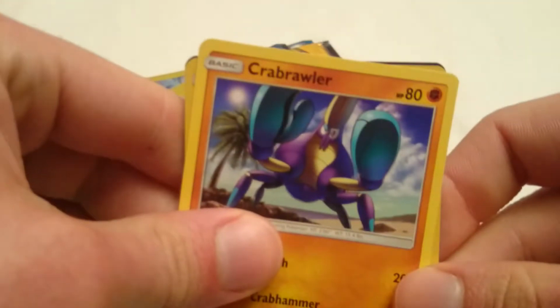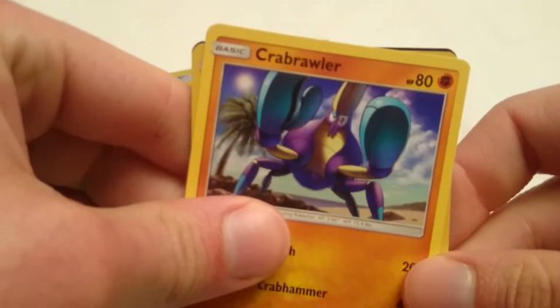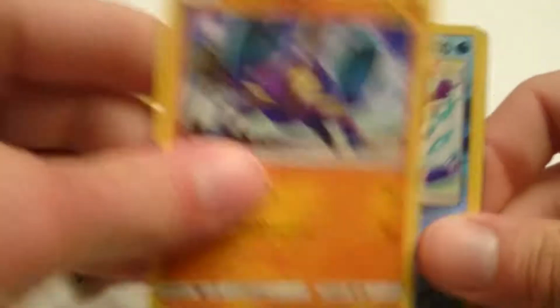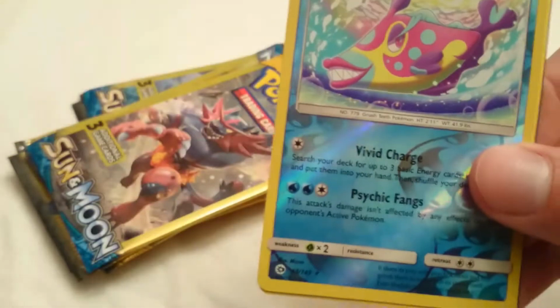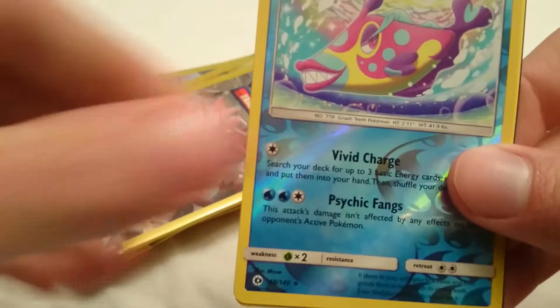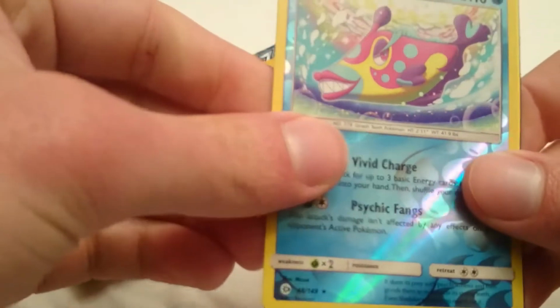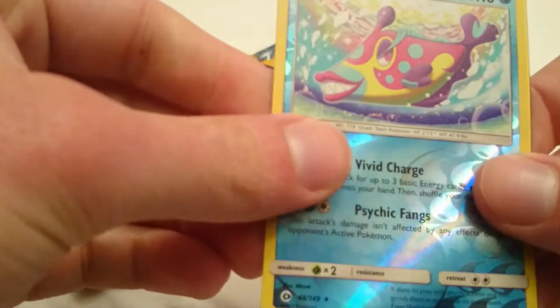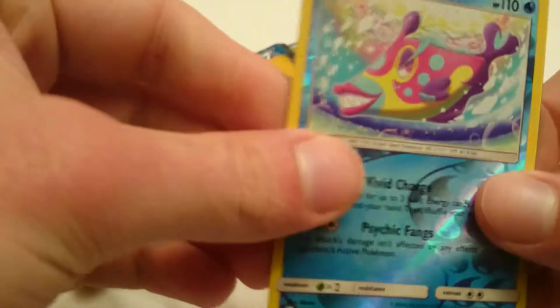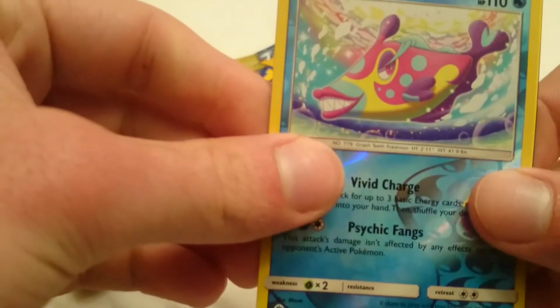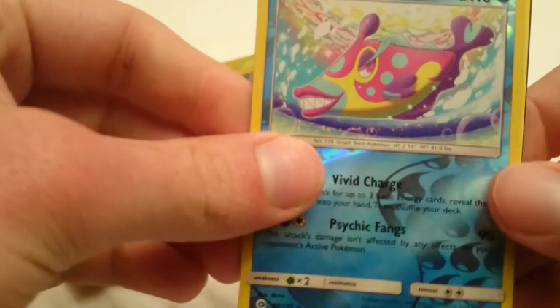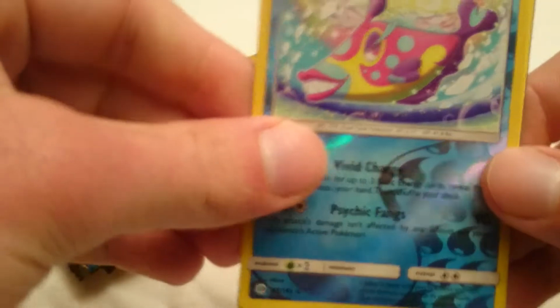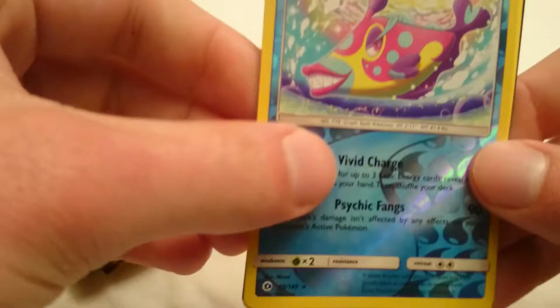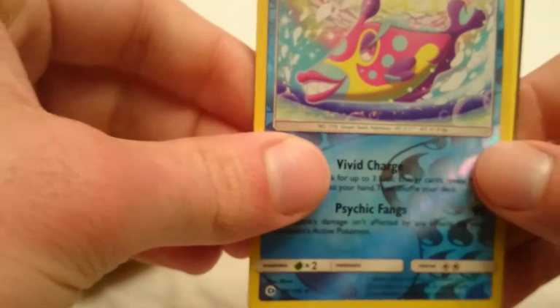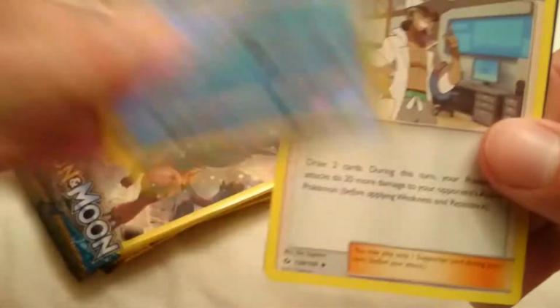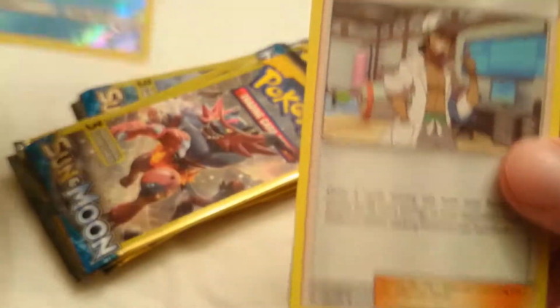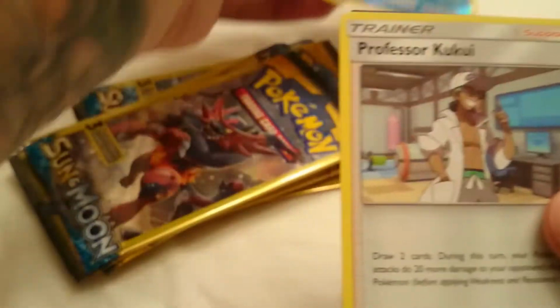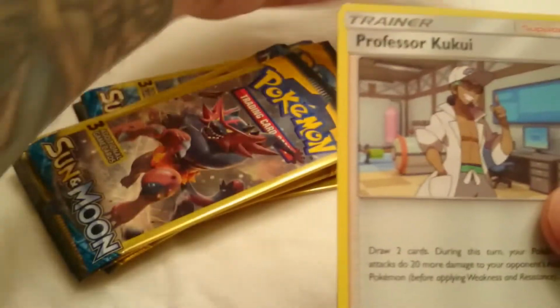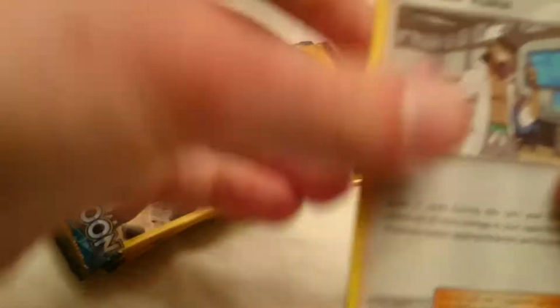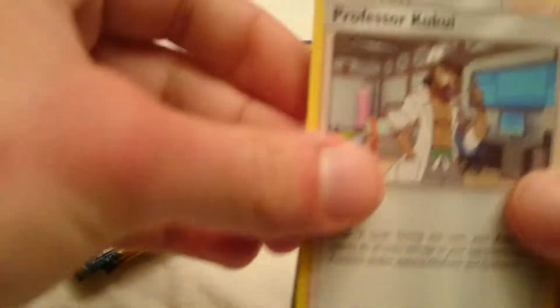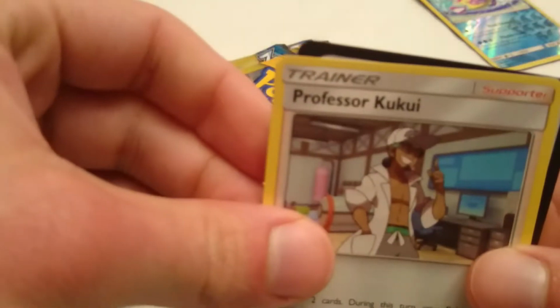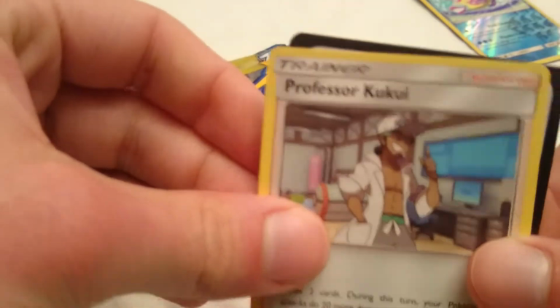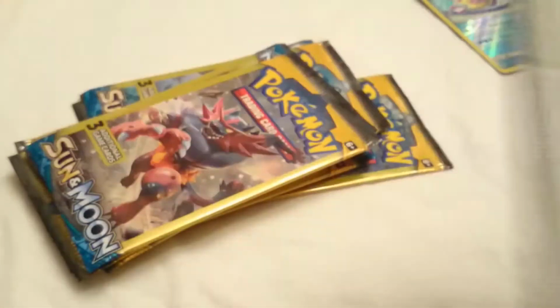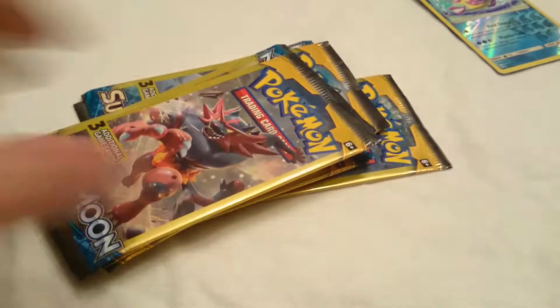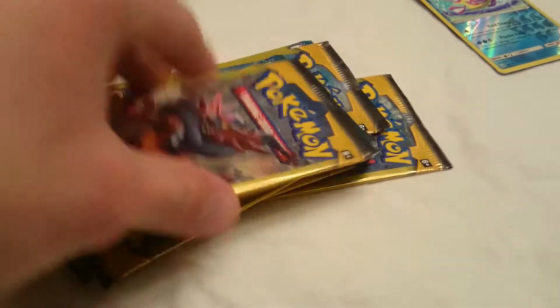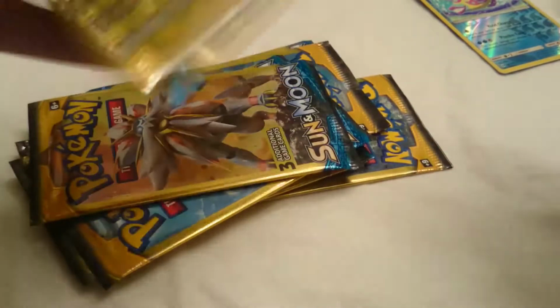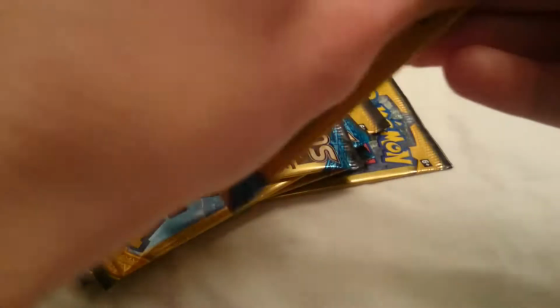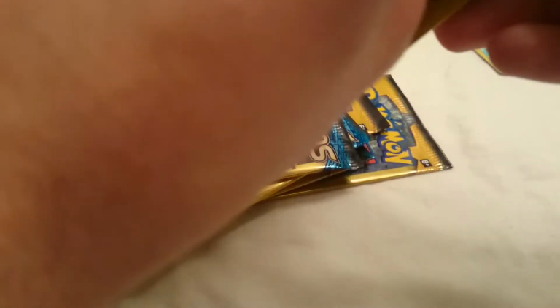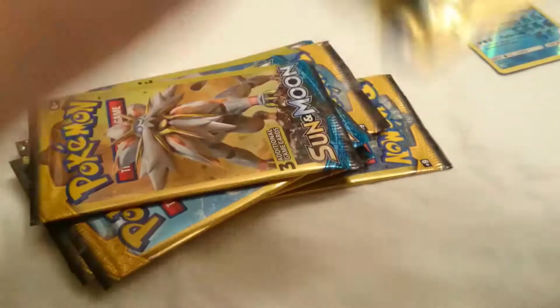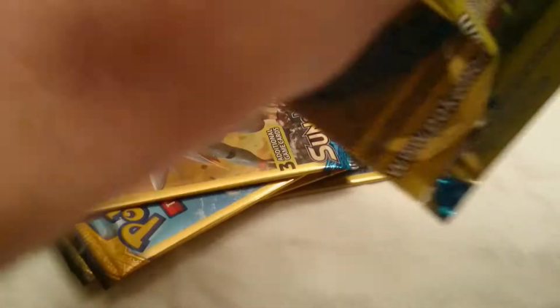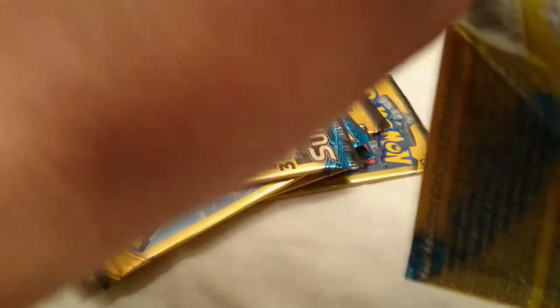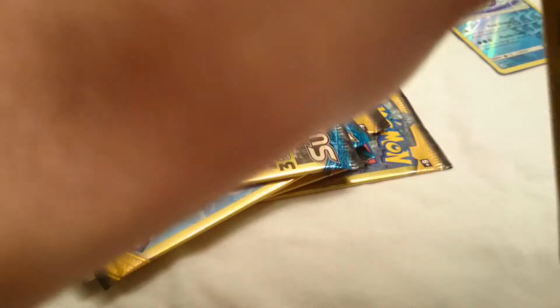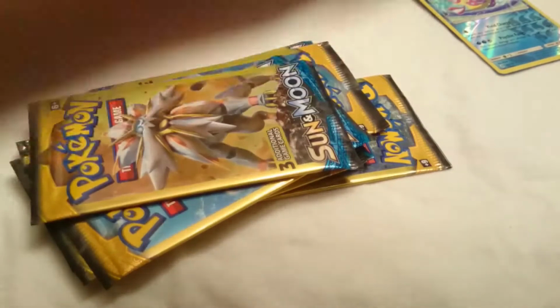We got a Crab Brawler, a Bruxish reverse holo rare, and a Professor Kukui. Off to a decent start.